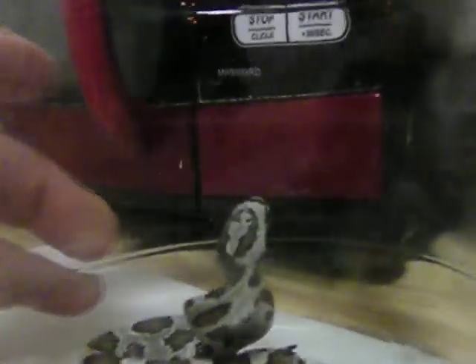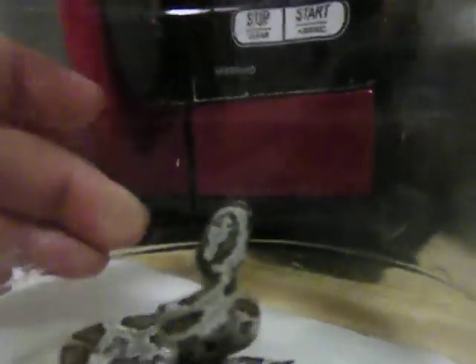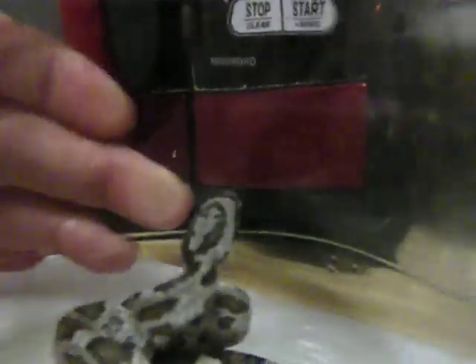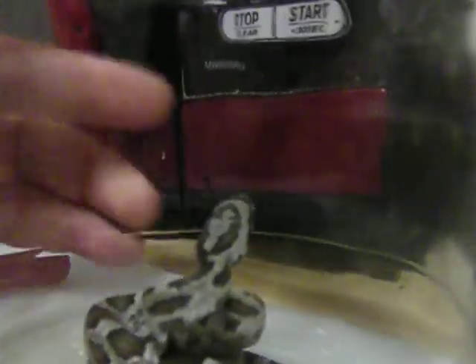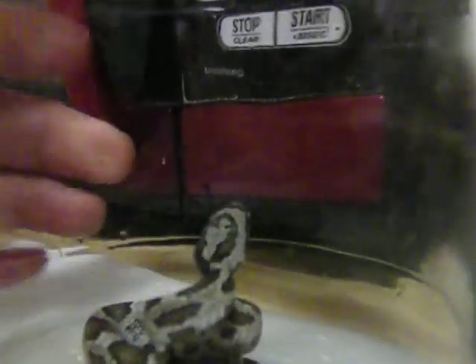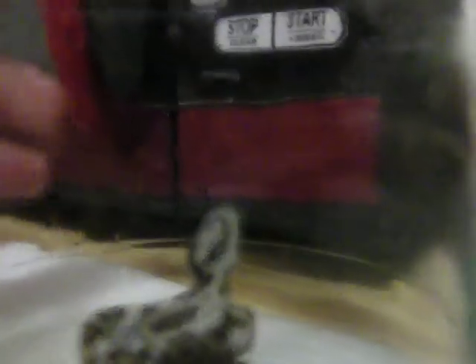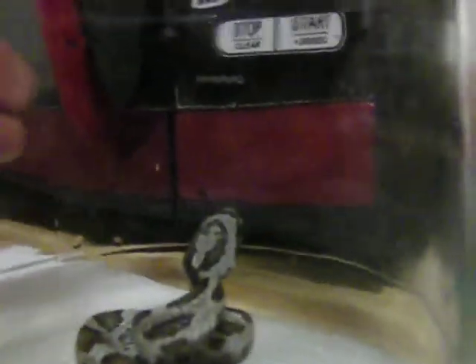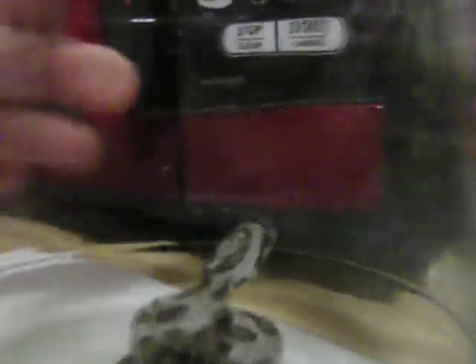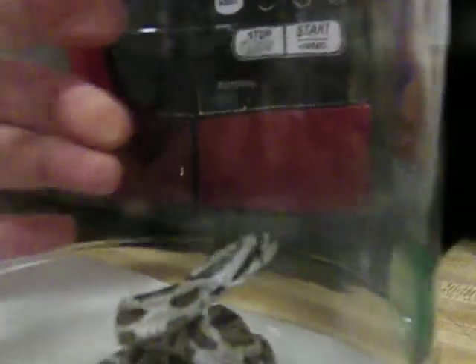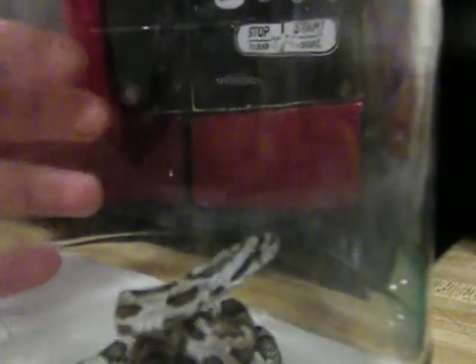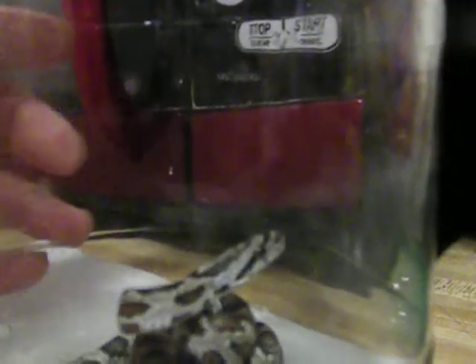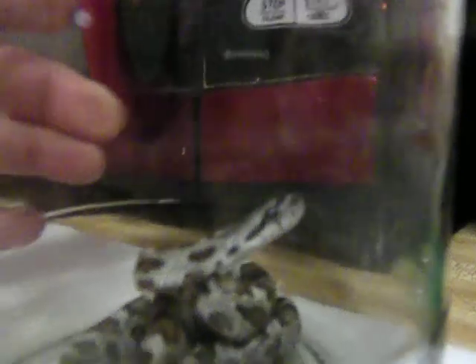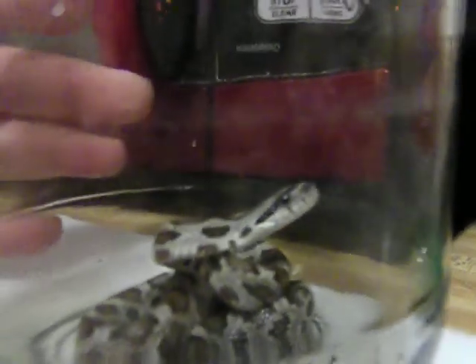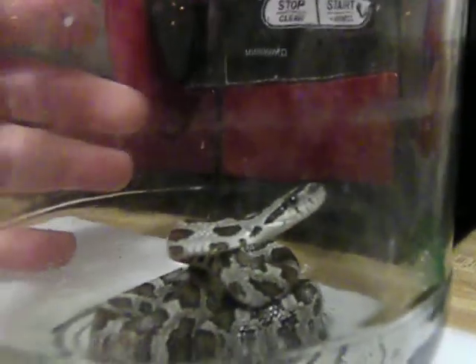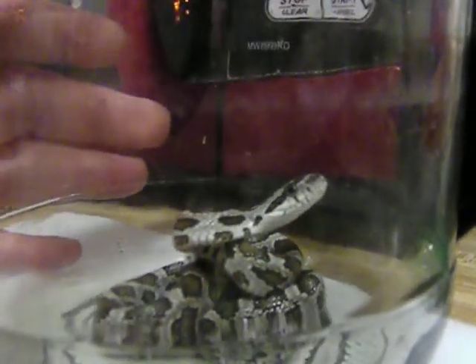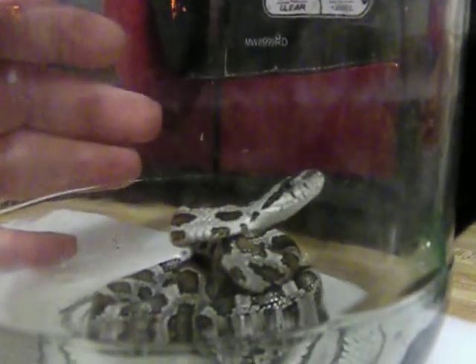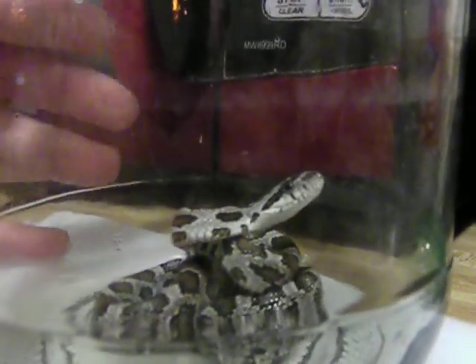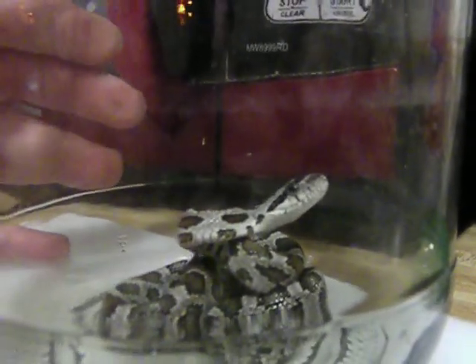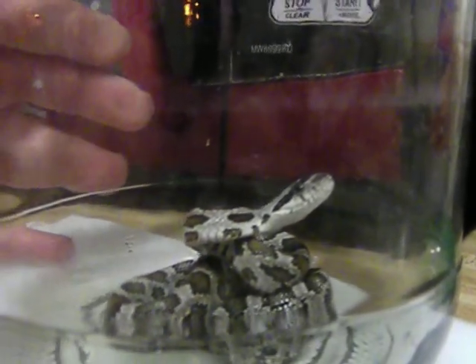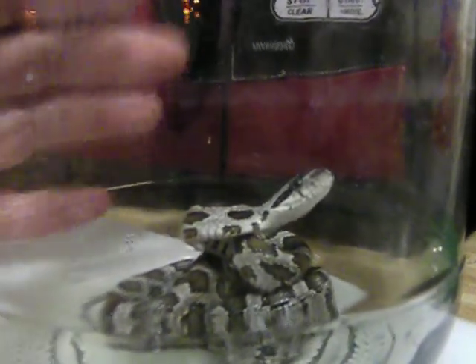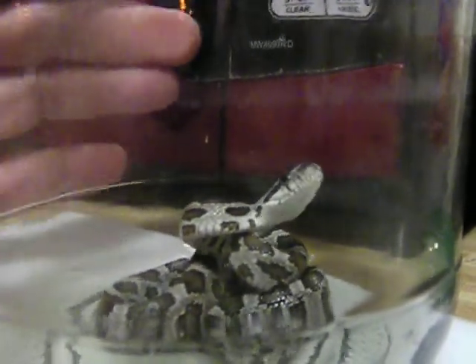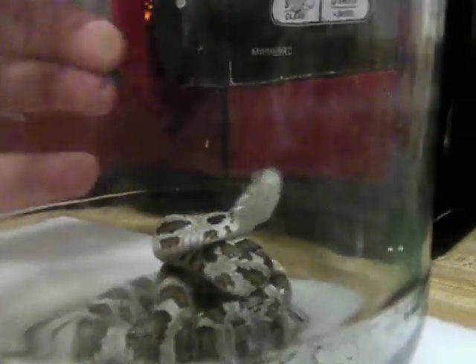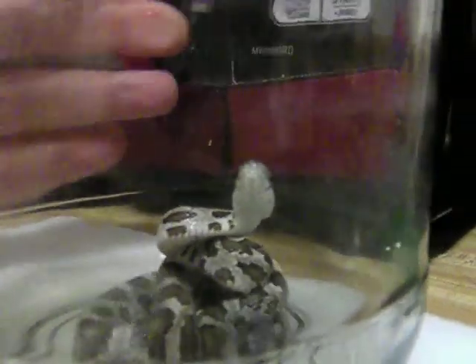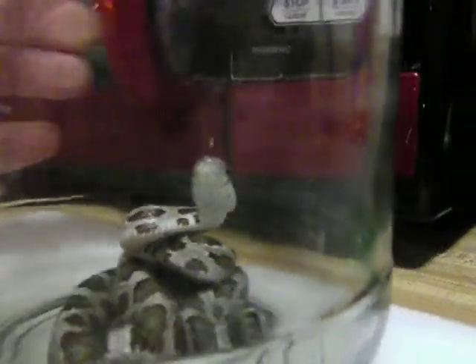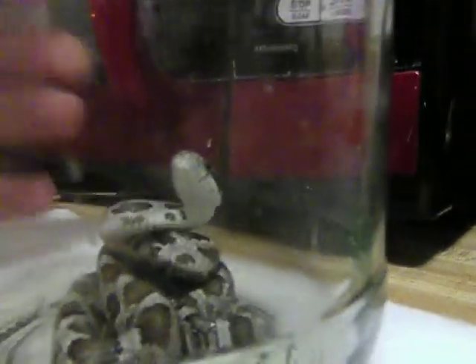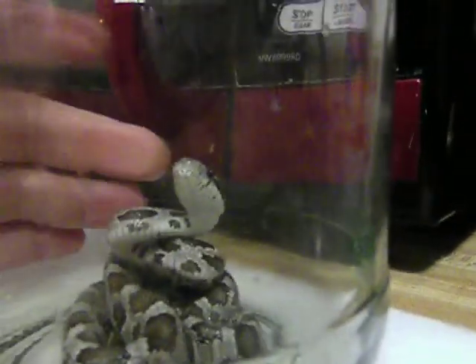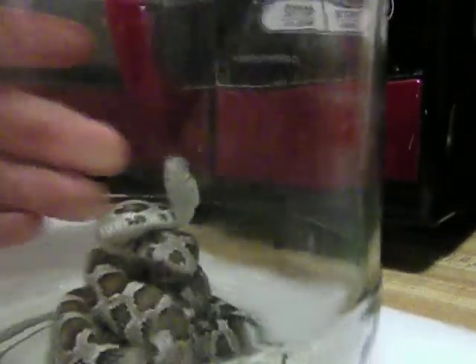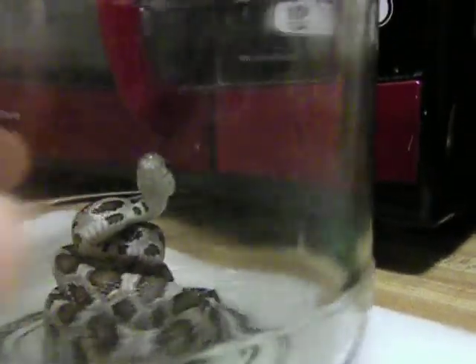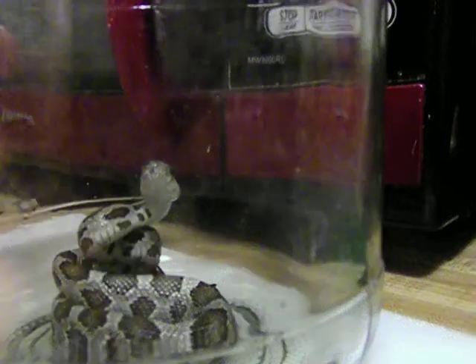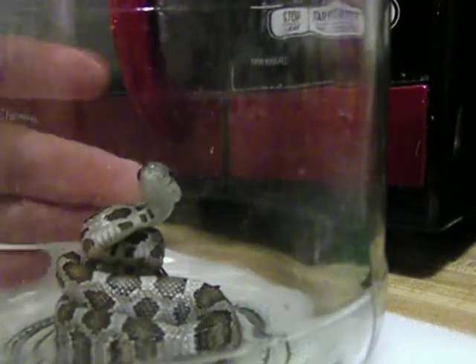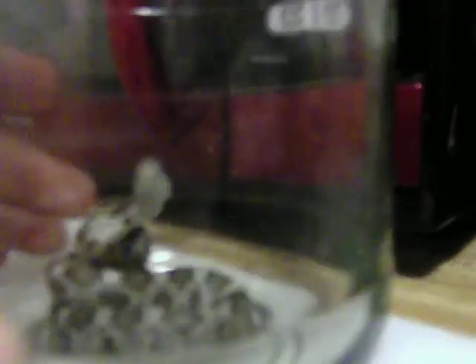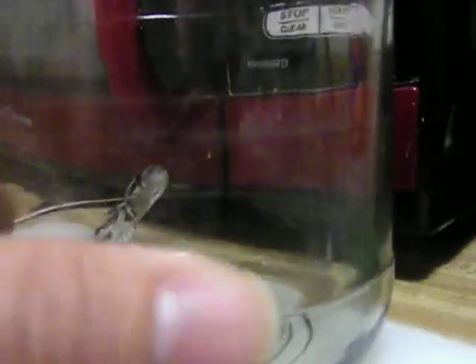Take a look at his face if I can get him to turn around there. Beautiful looking snake. Pretty feisty too.